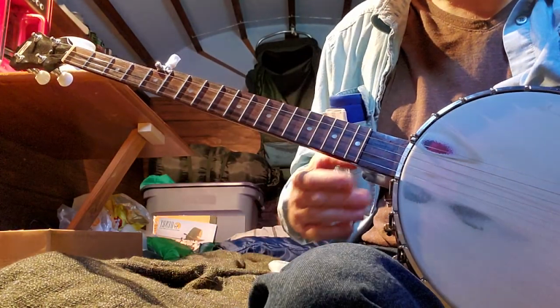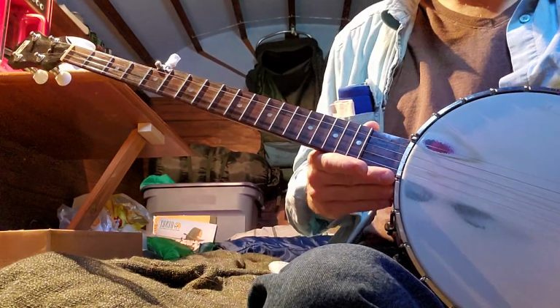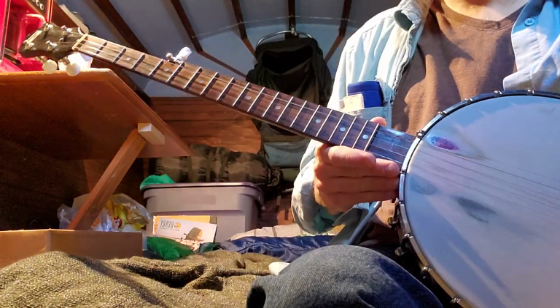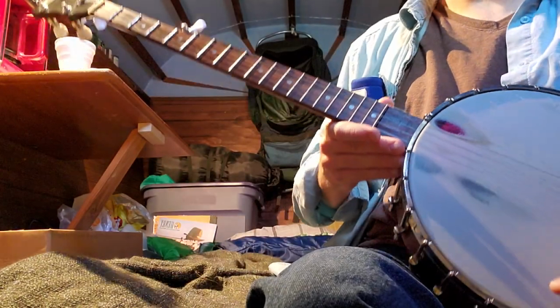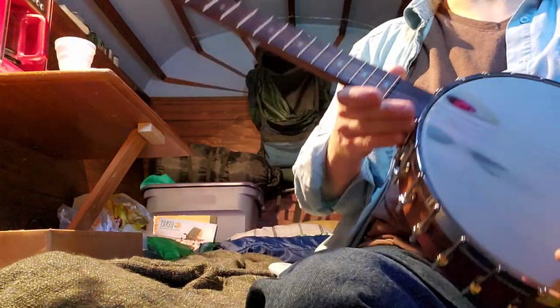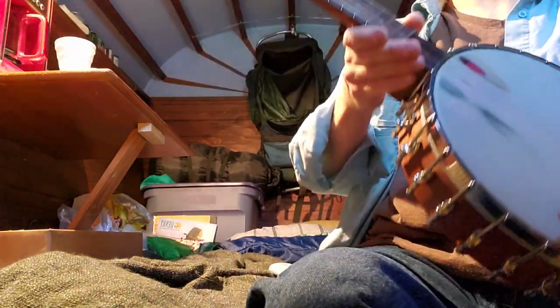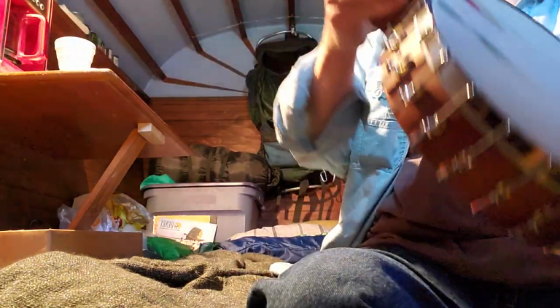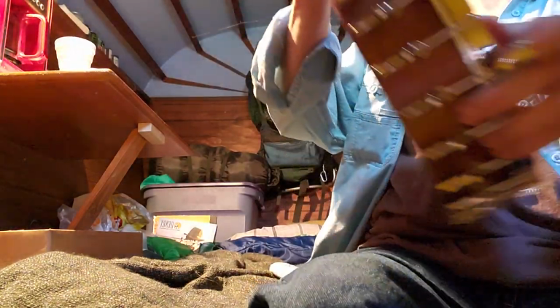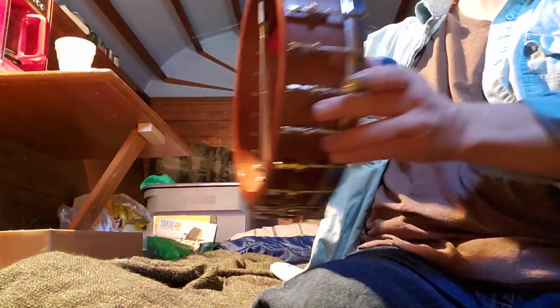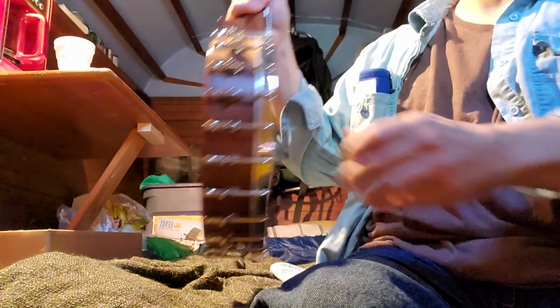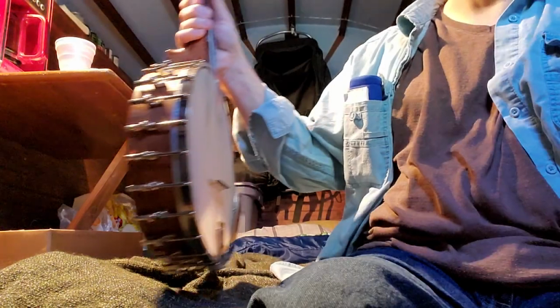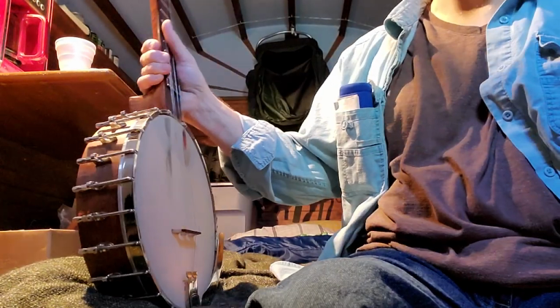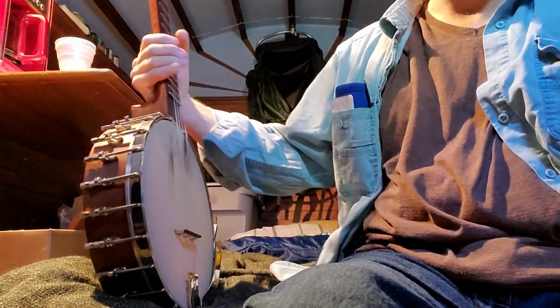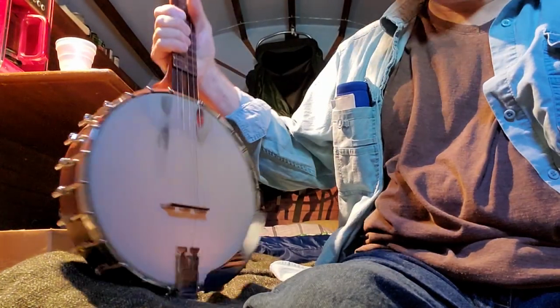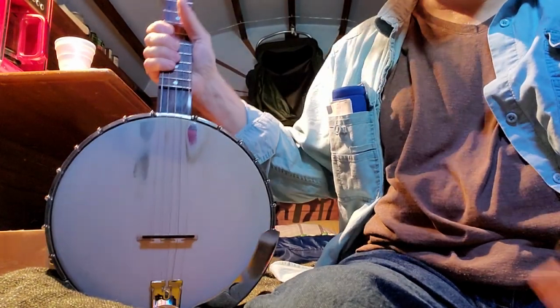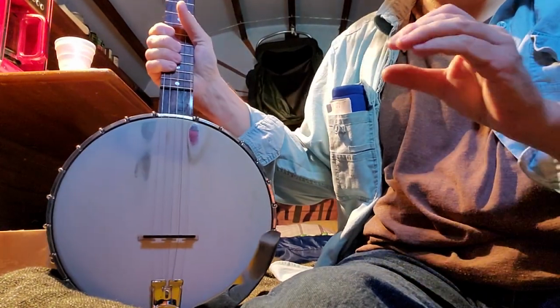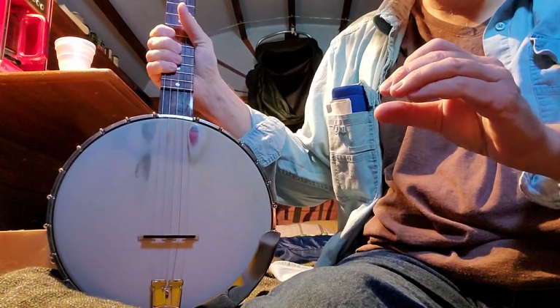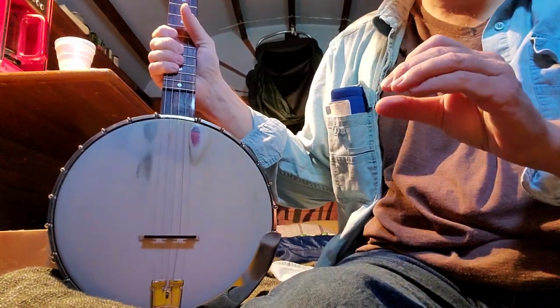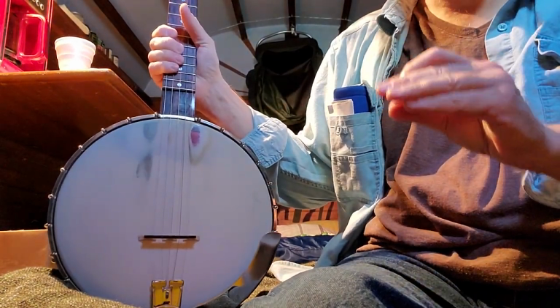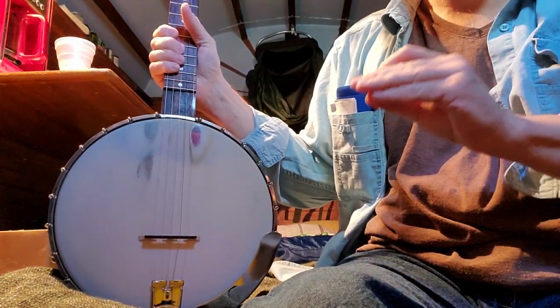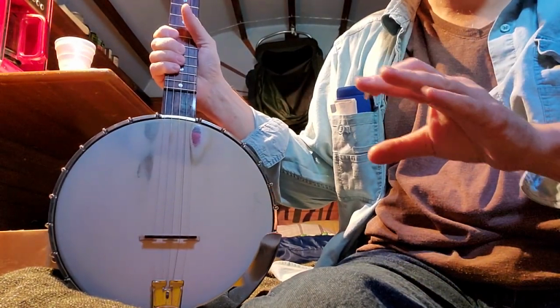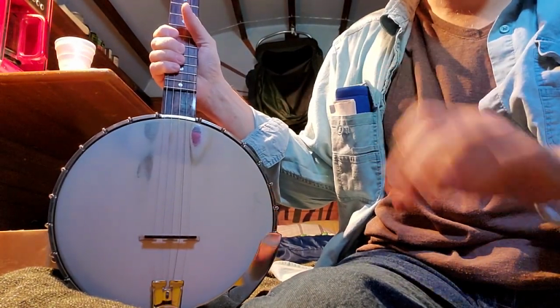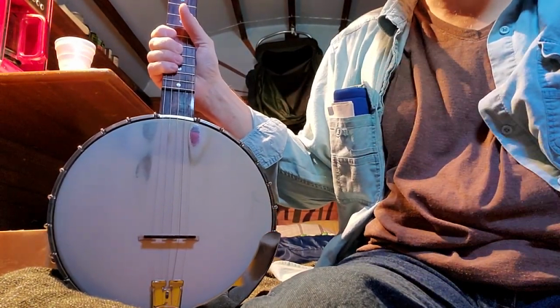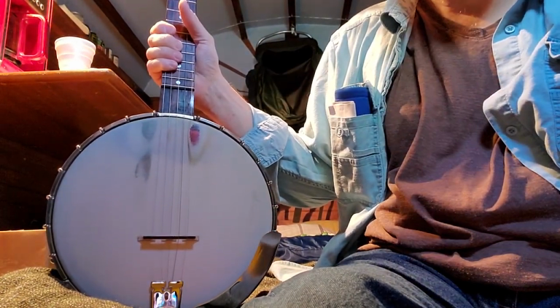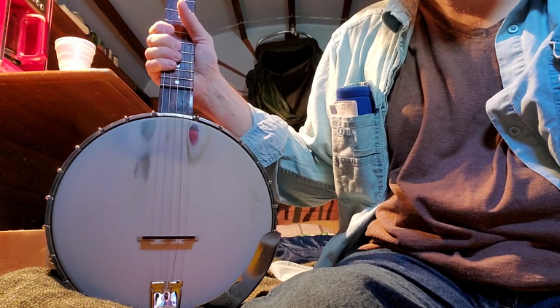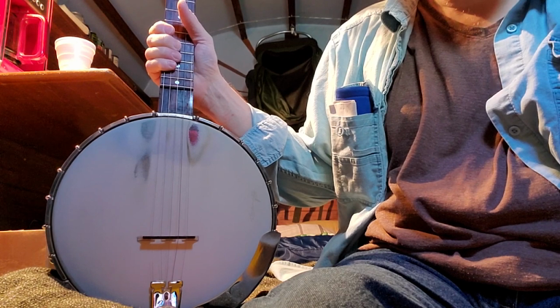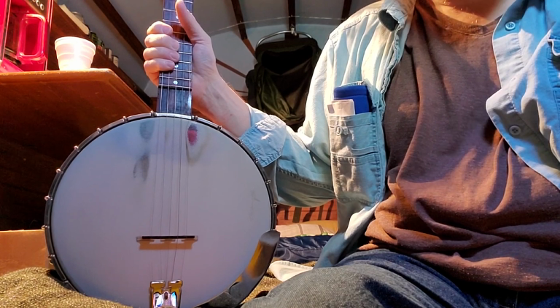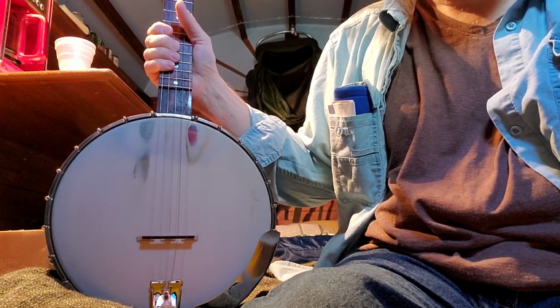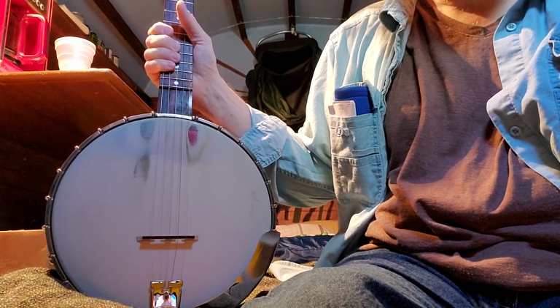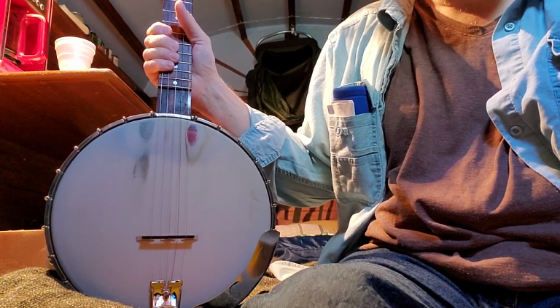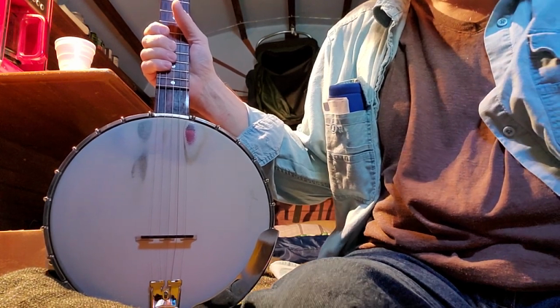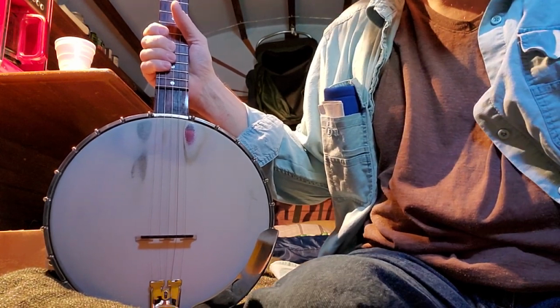That's it for lesson two, on to lesson three. I'm breaking this up in little bitty chunks because I'm not doing any tab for this one. Happy playing.